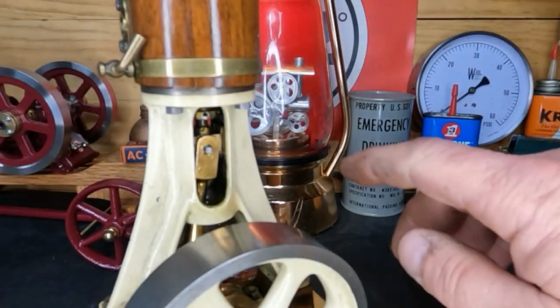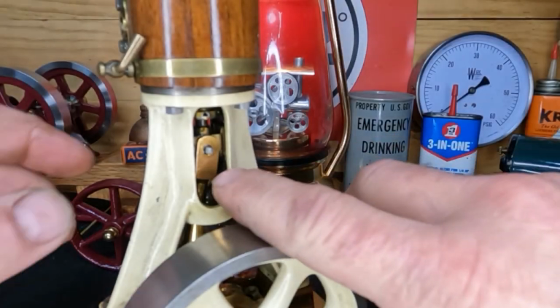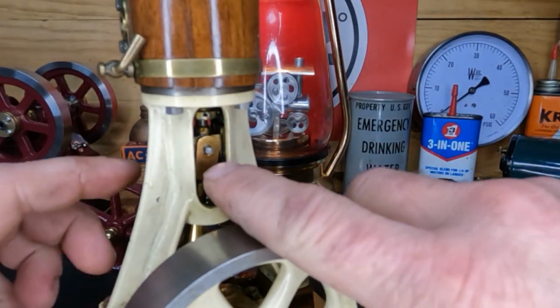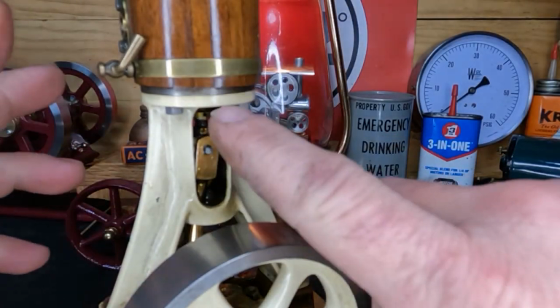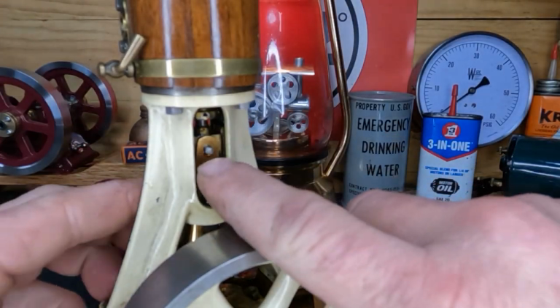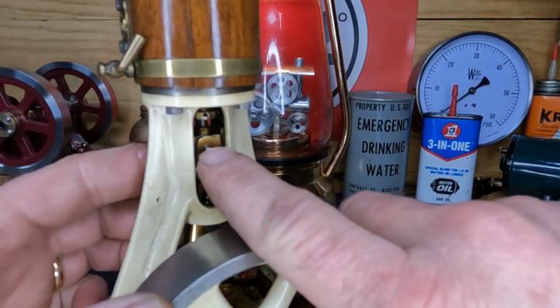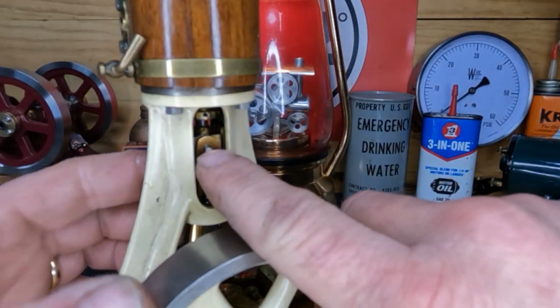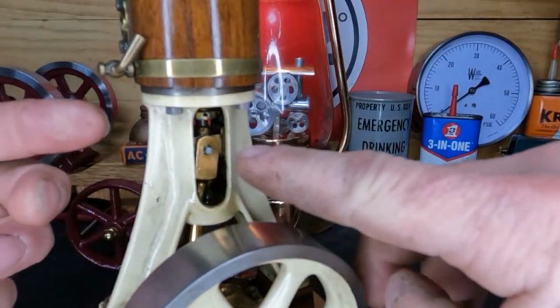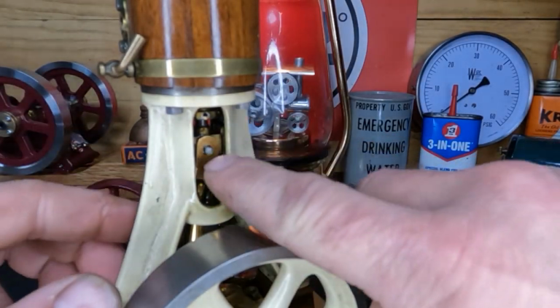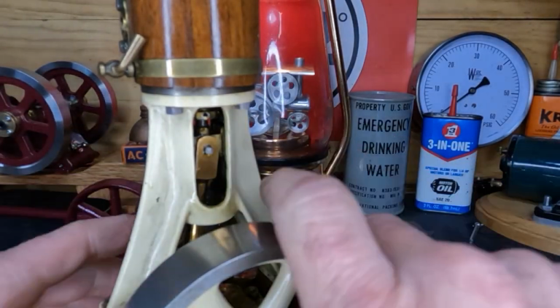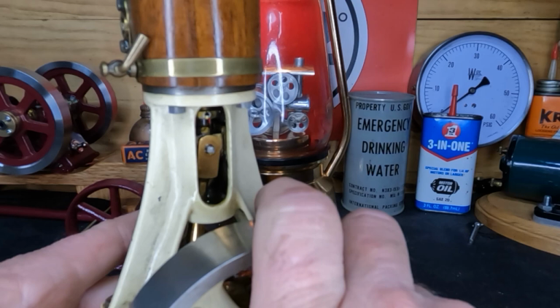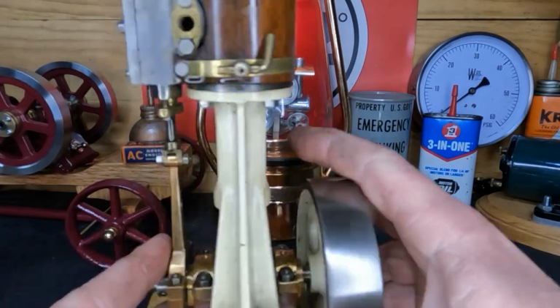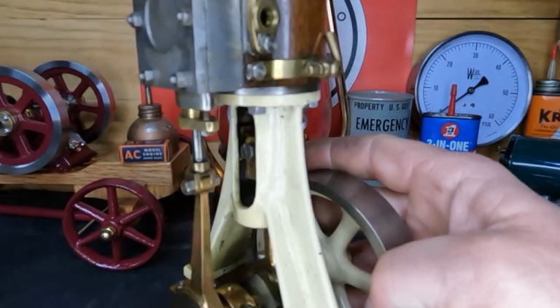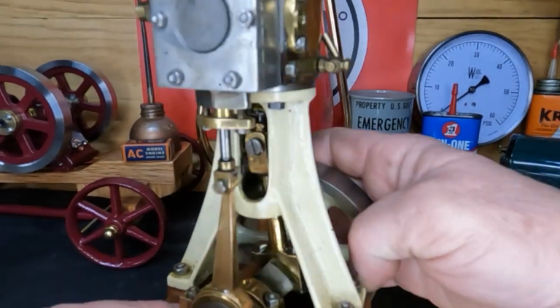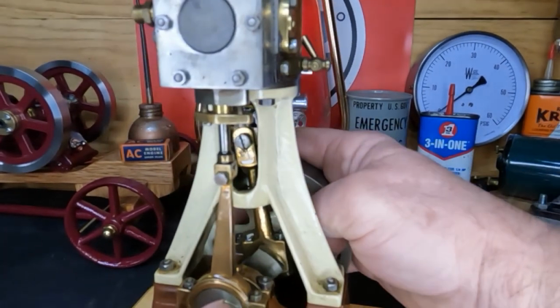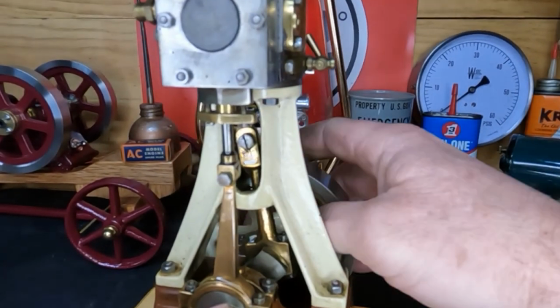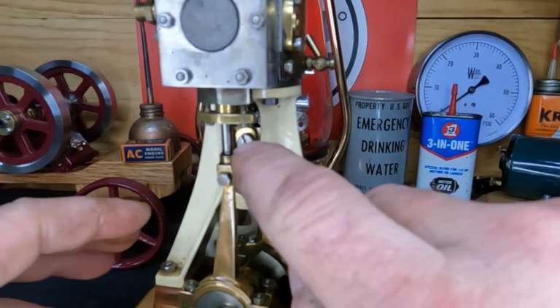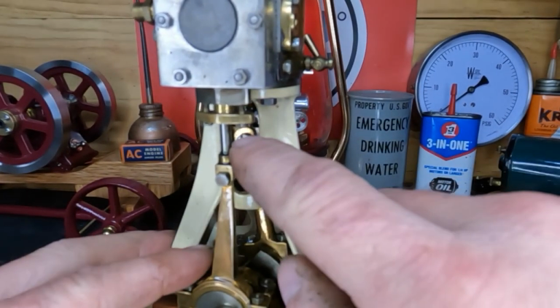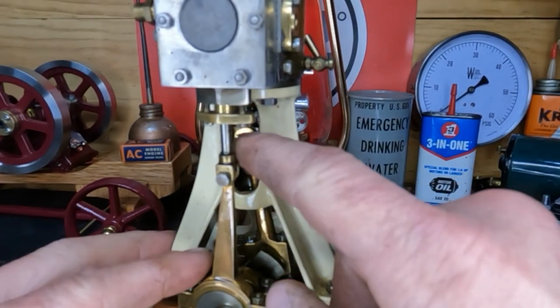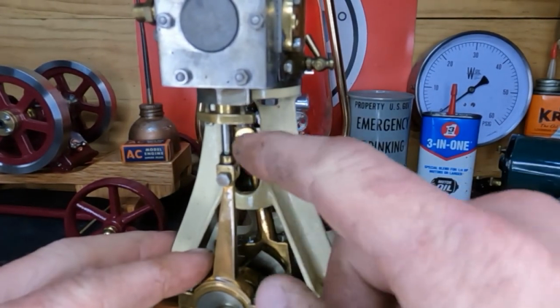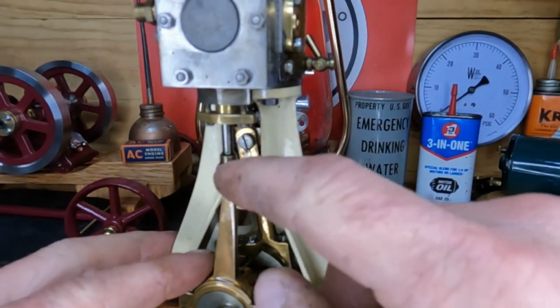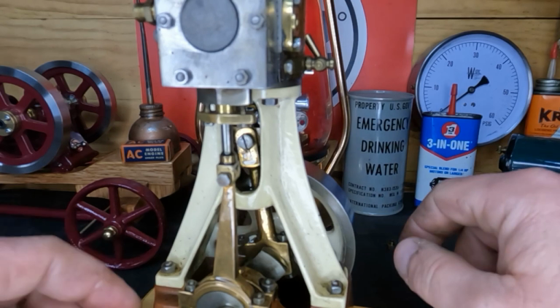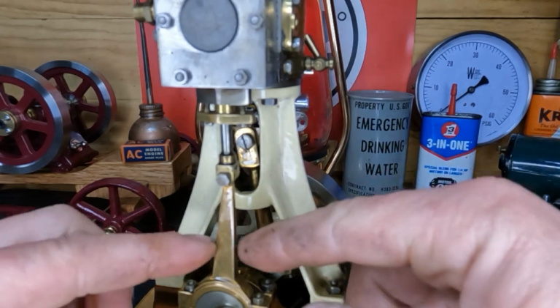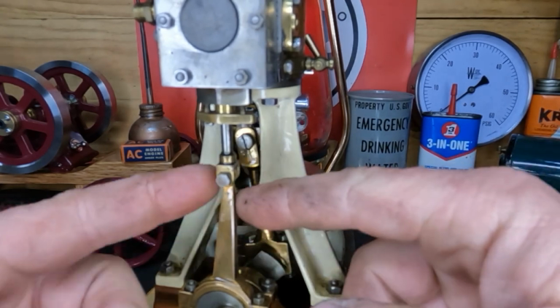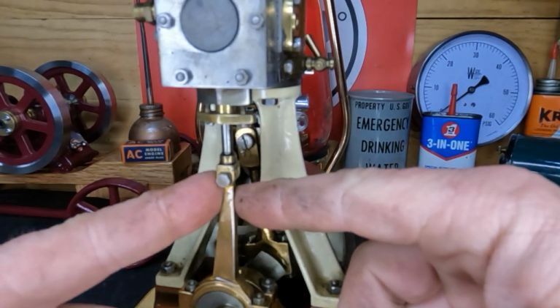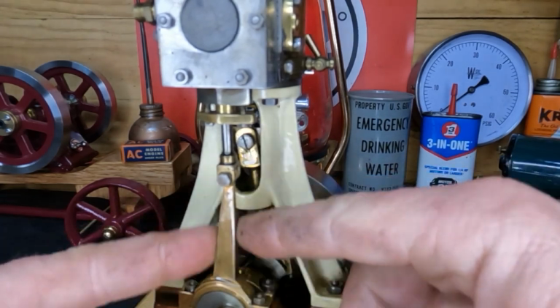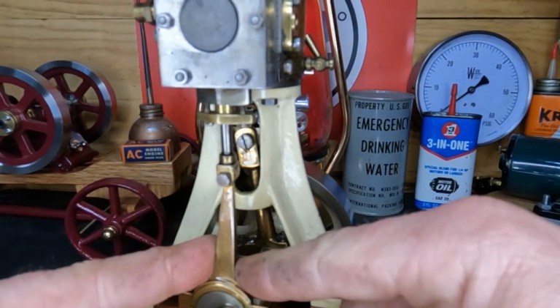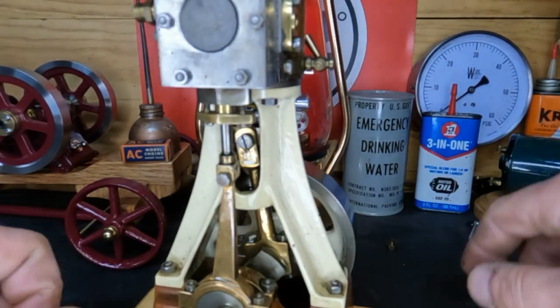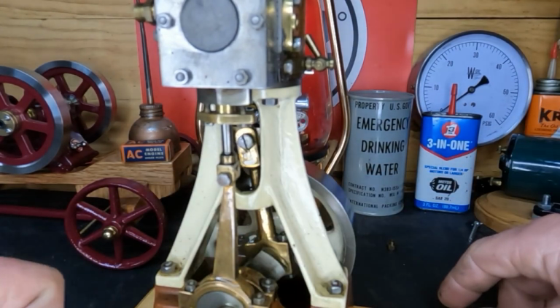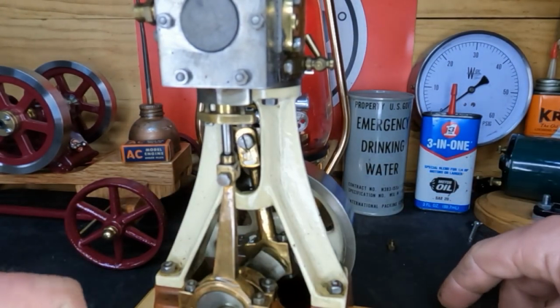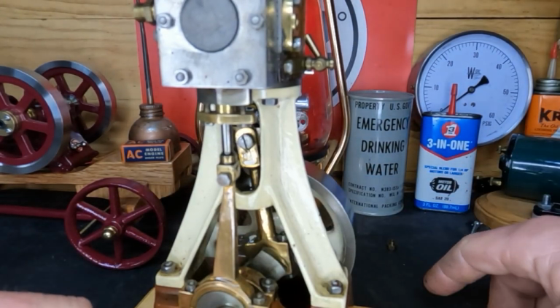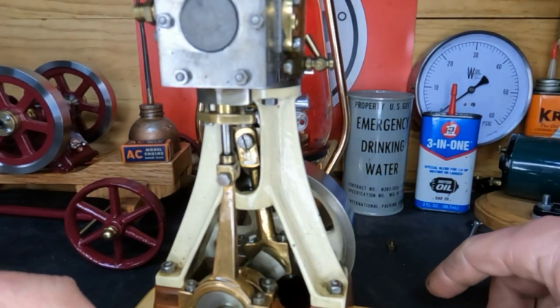Okay, we've got the small end of our connecting rod, crosshead slide off. We don't have access — we've got to take our valve eccentric rod off. Let's get that off next.